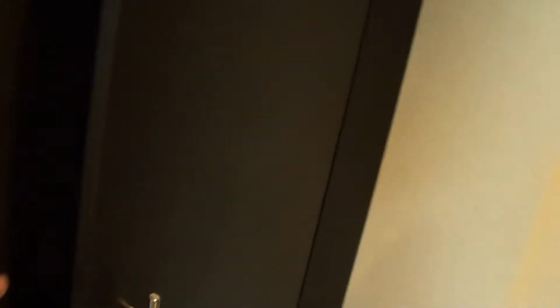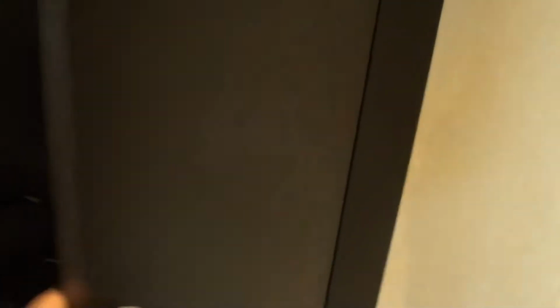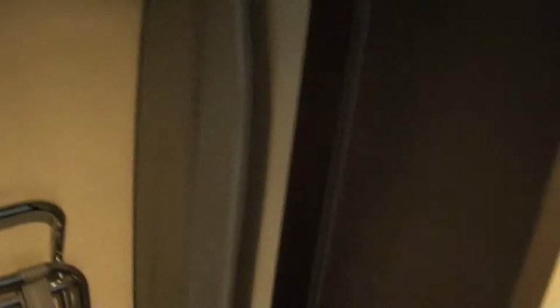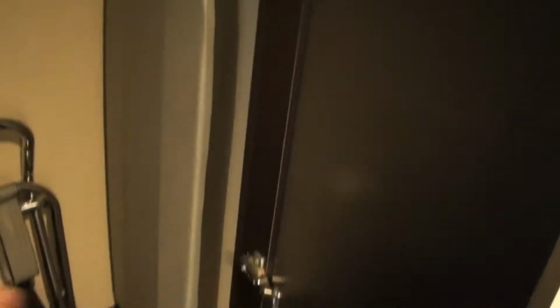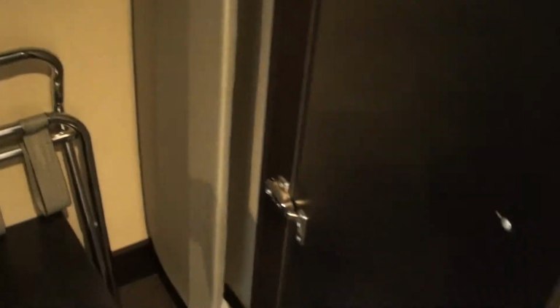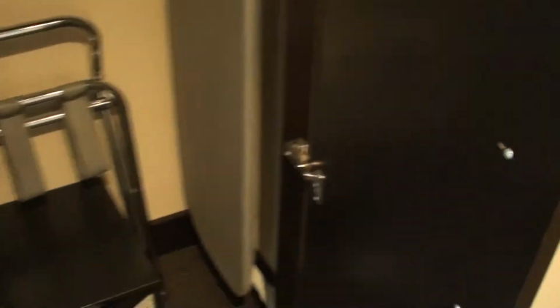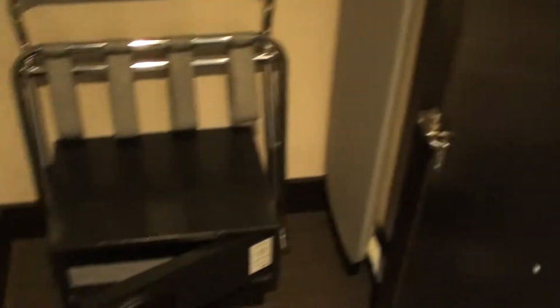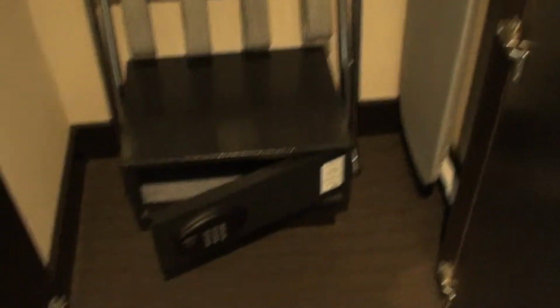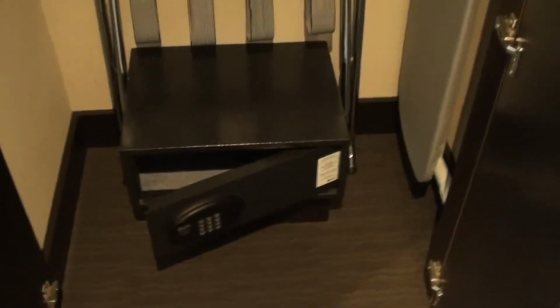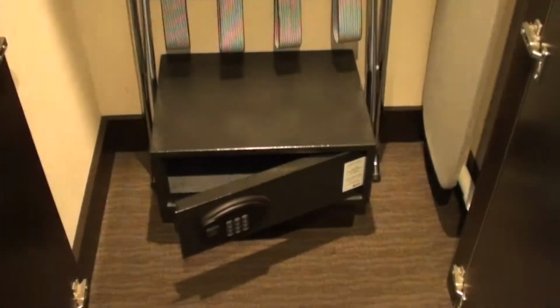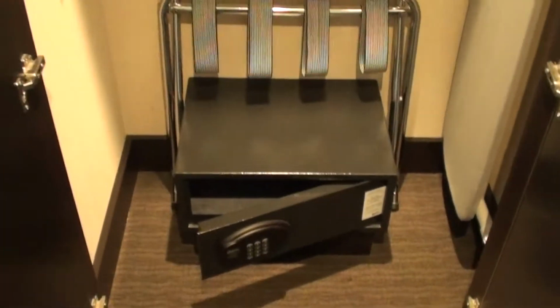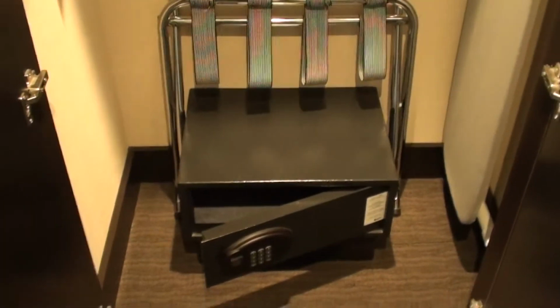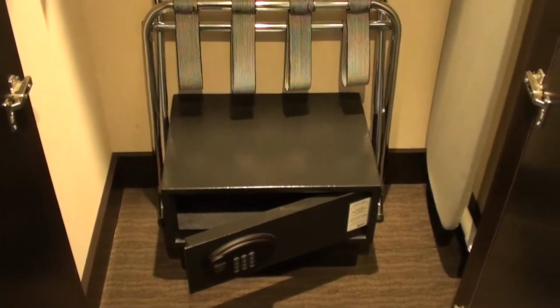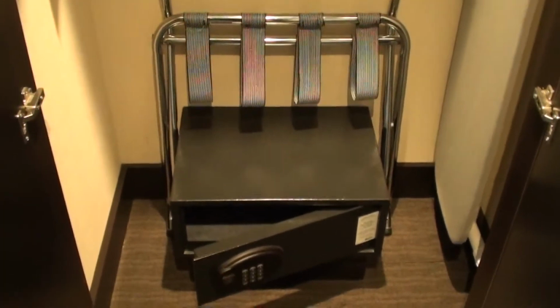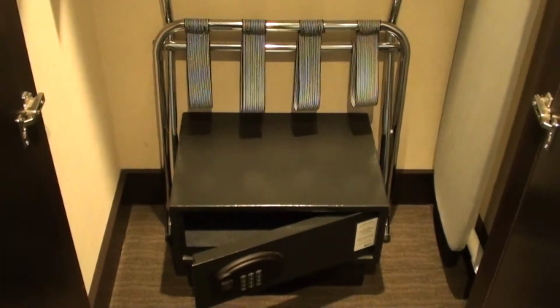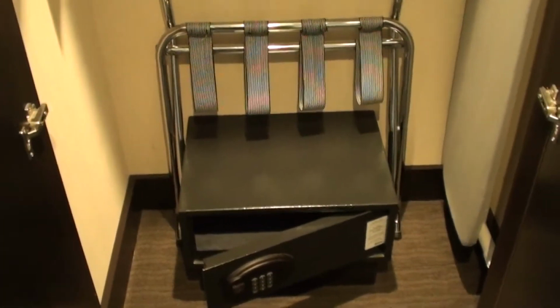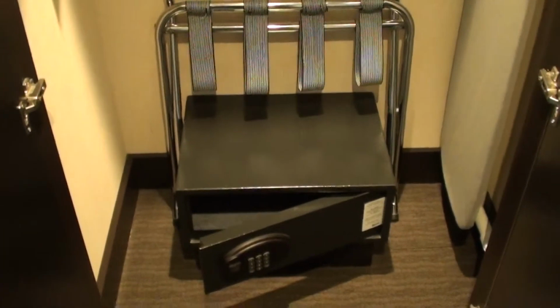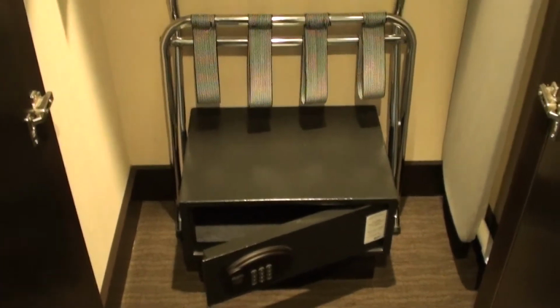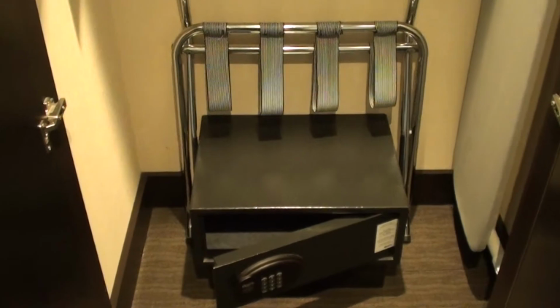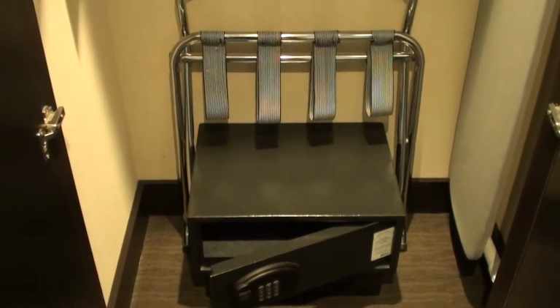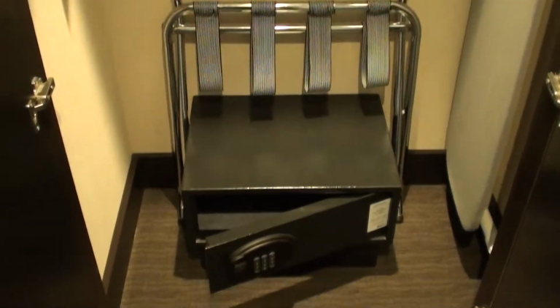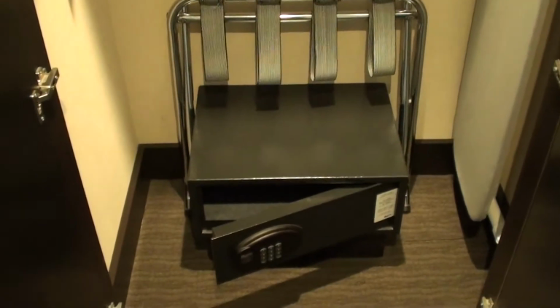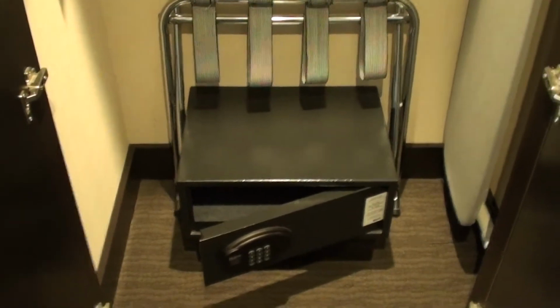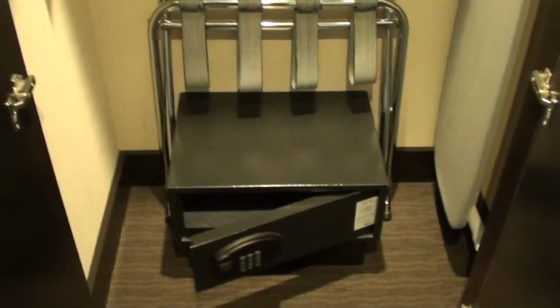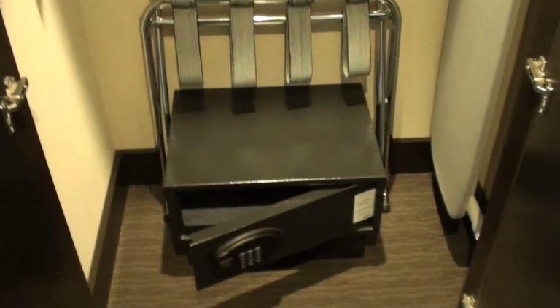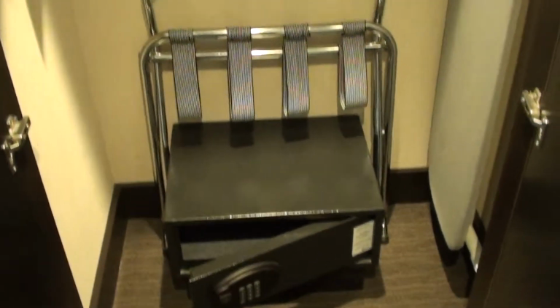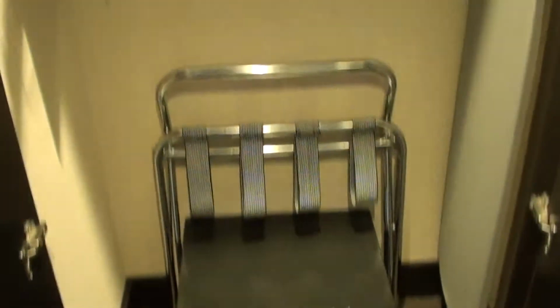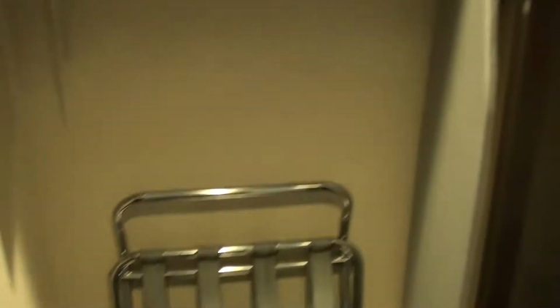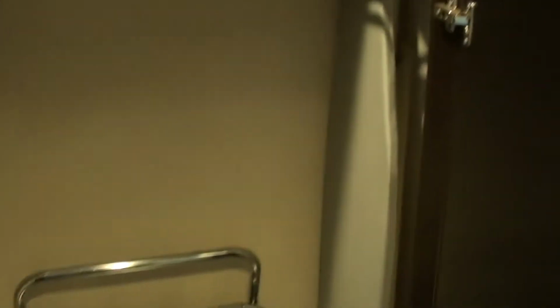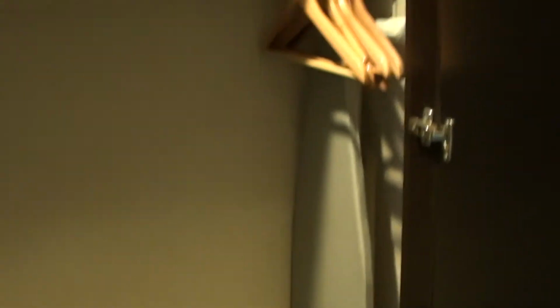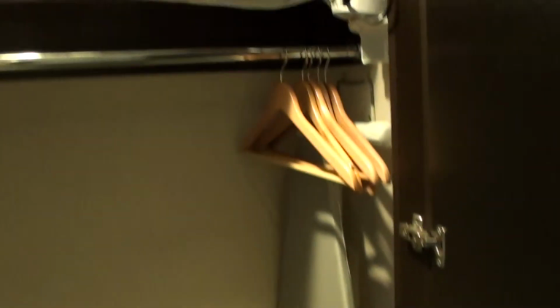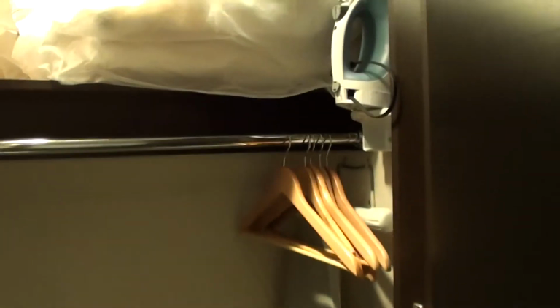Here we have some closet space, an in-room safe — which, by the way, I've never used, though I probably should at some point — and of course the ironing board.